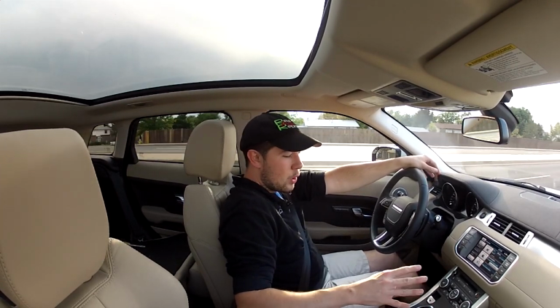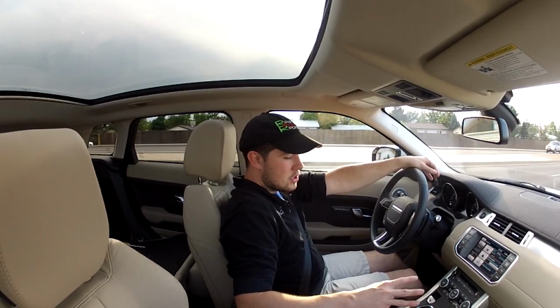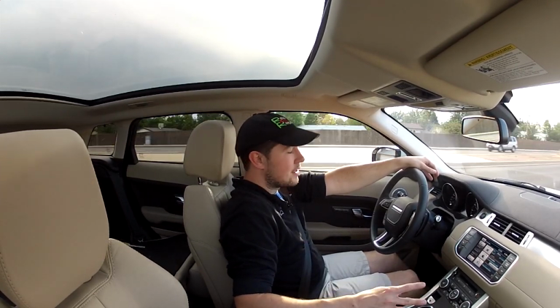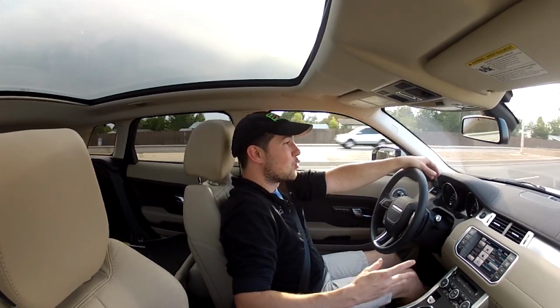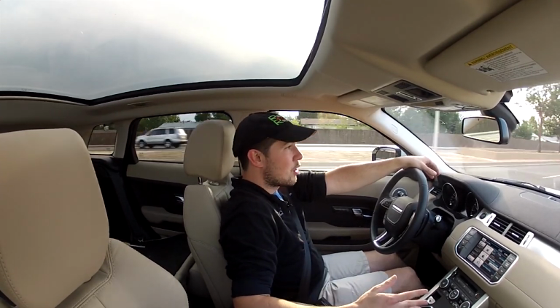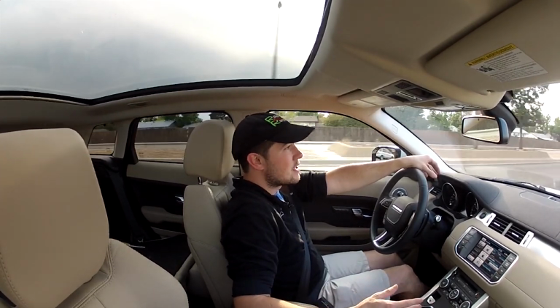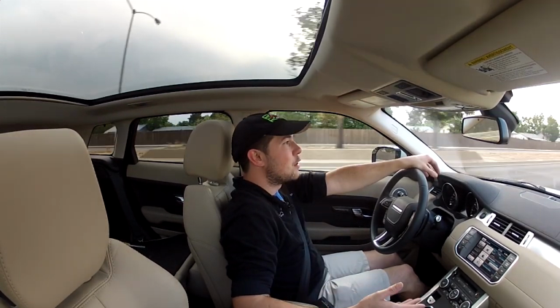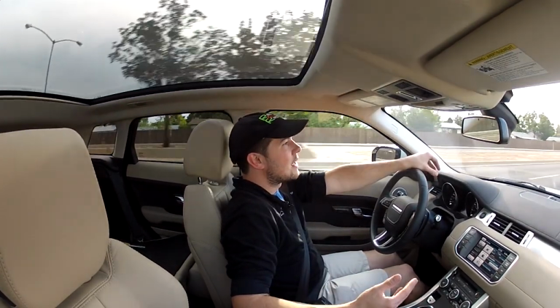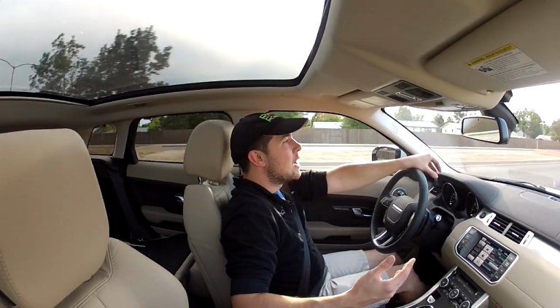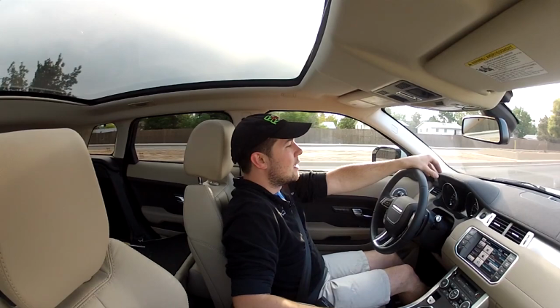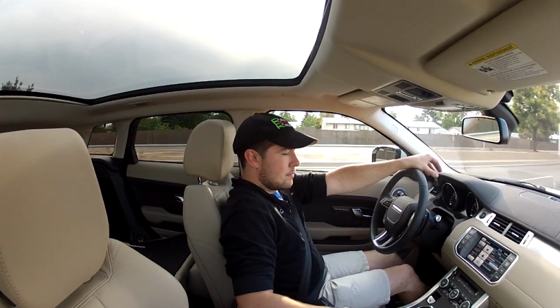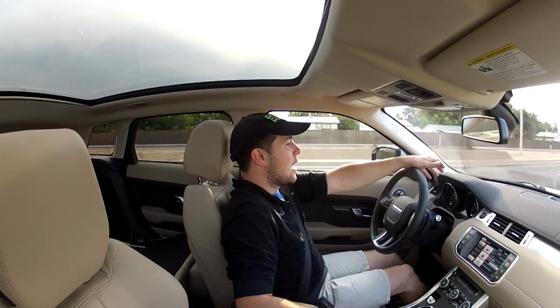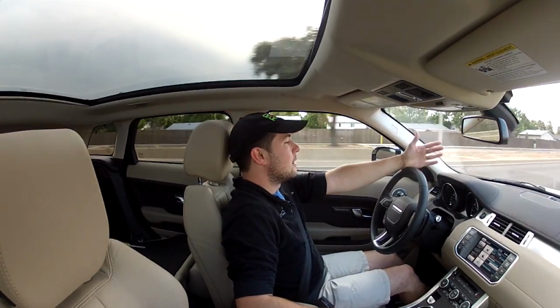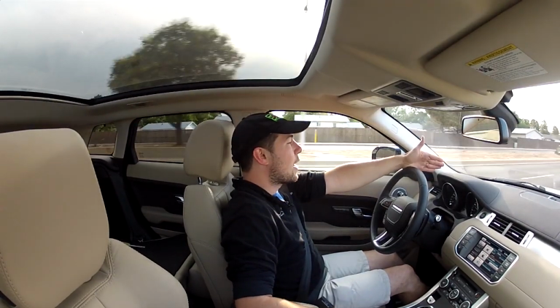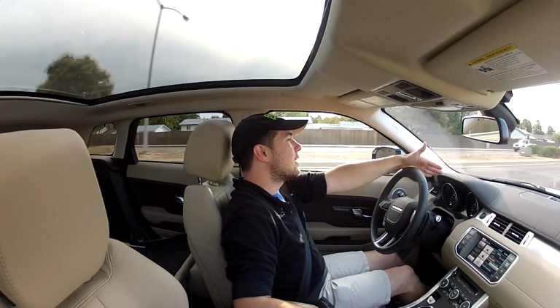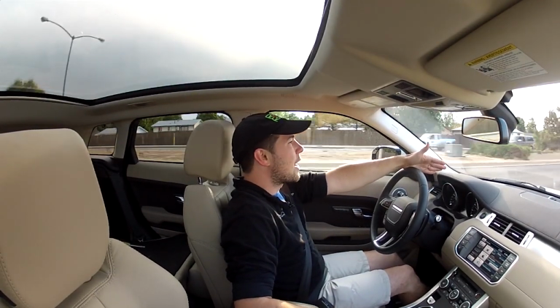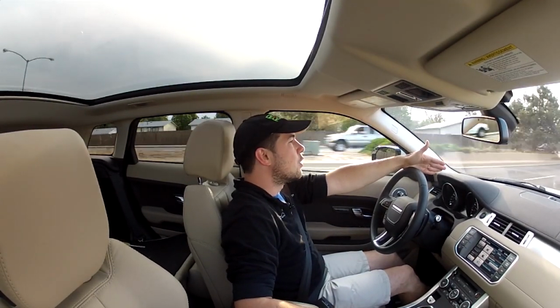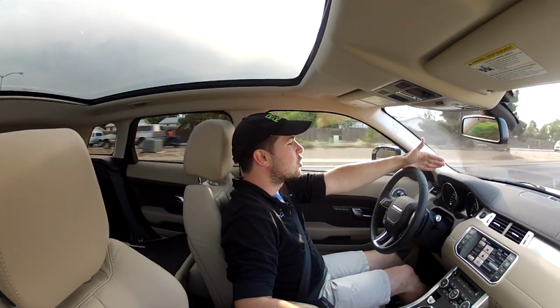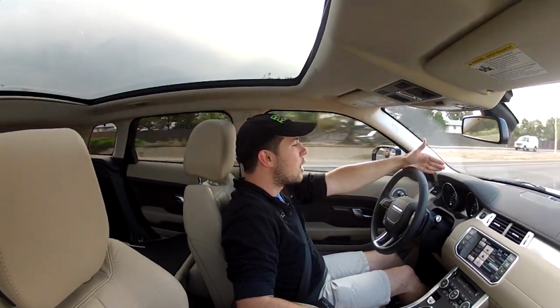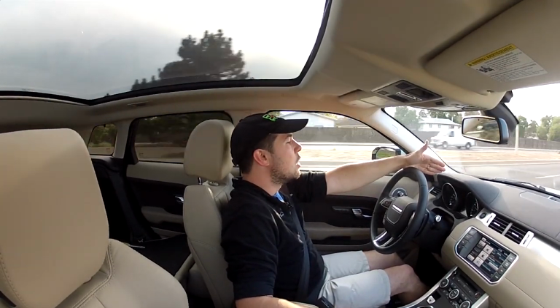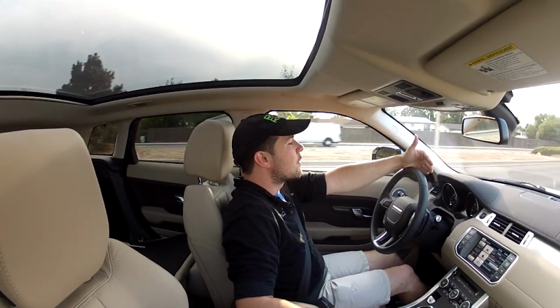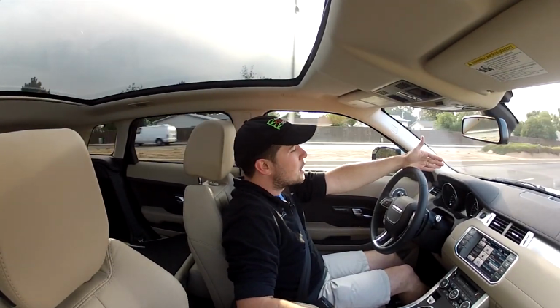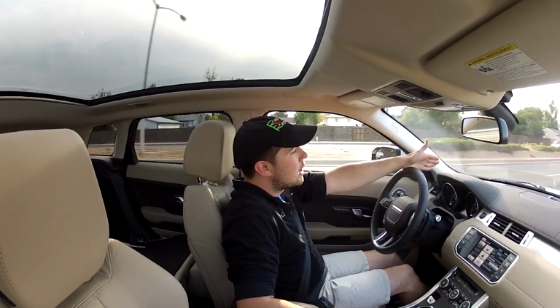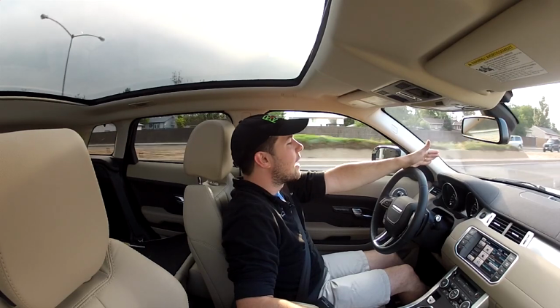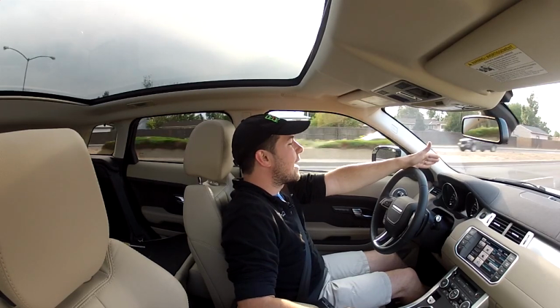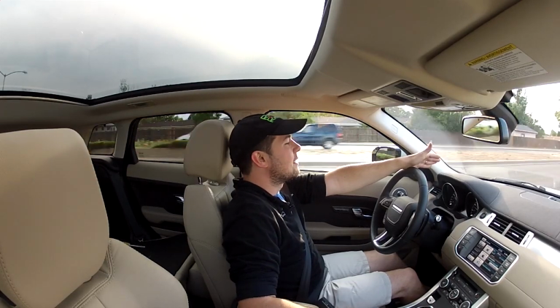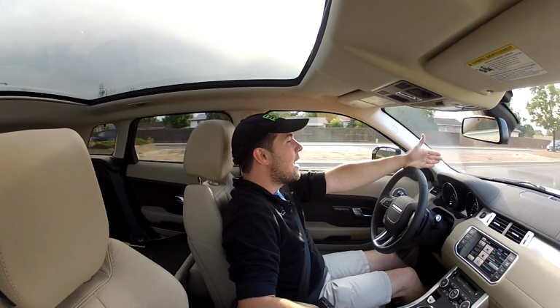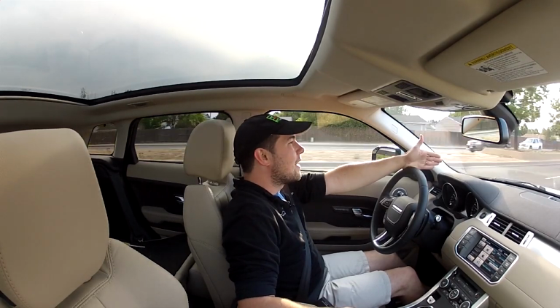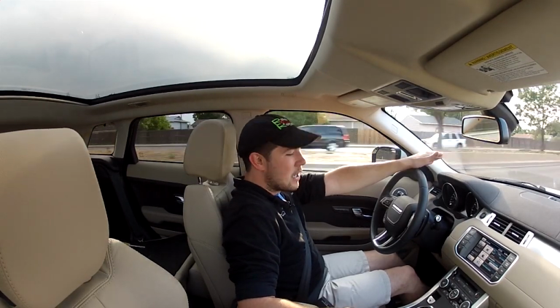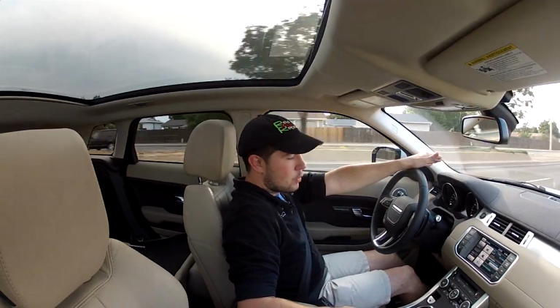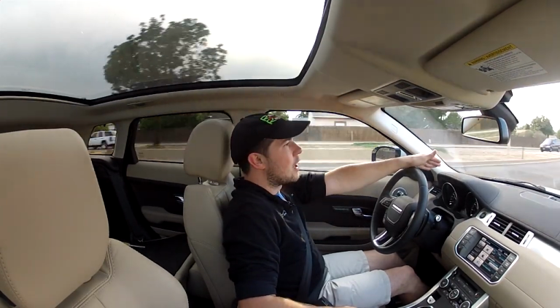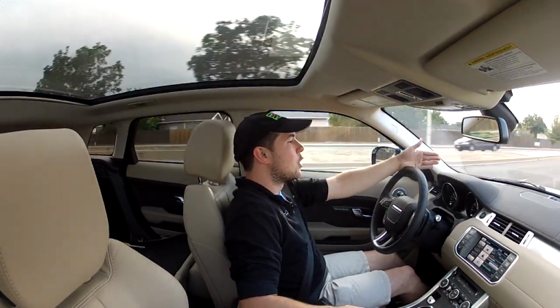With your standard Range Rover setup, you've got a grass, gravel, and snow mode; a mud and ruts mode; a sand mode; and your normal drive mode.